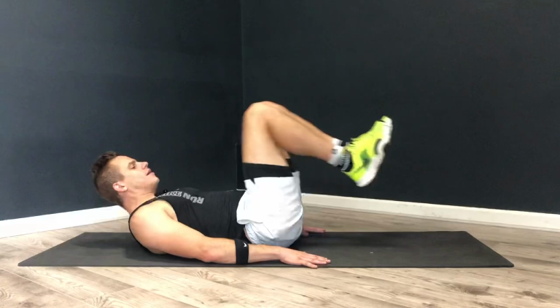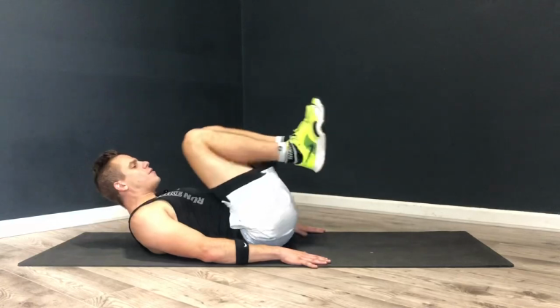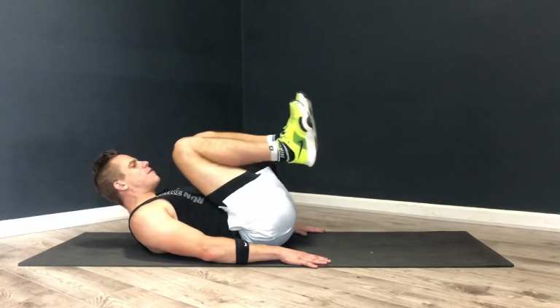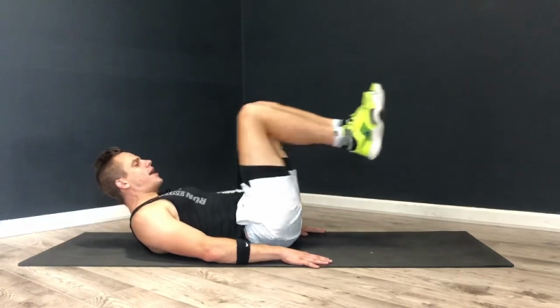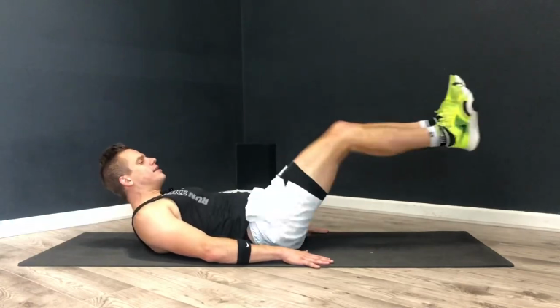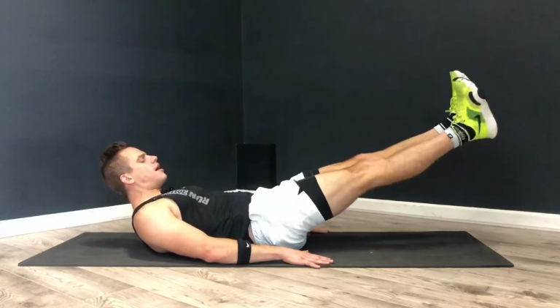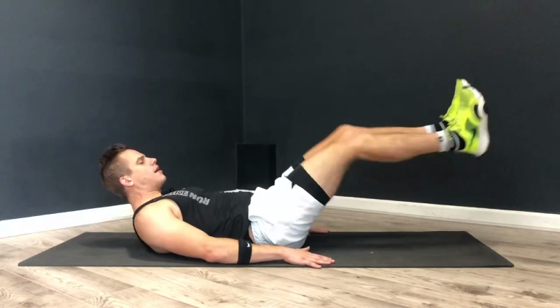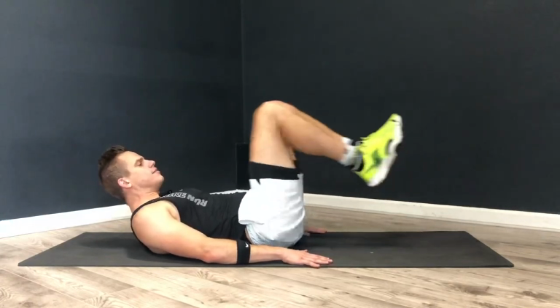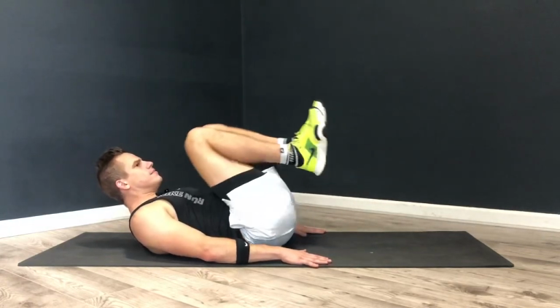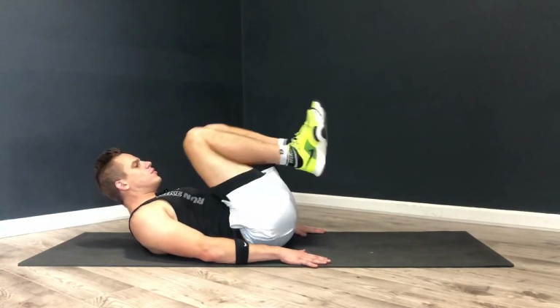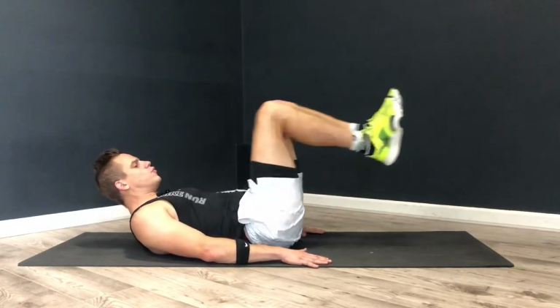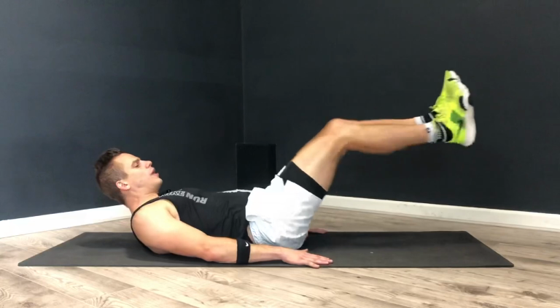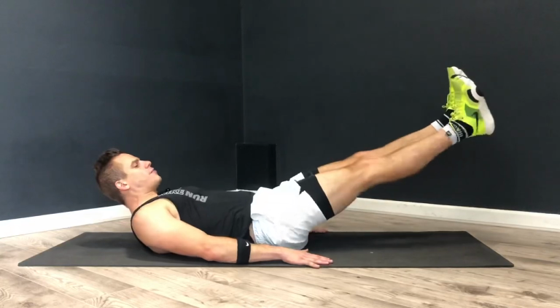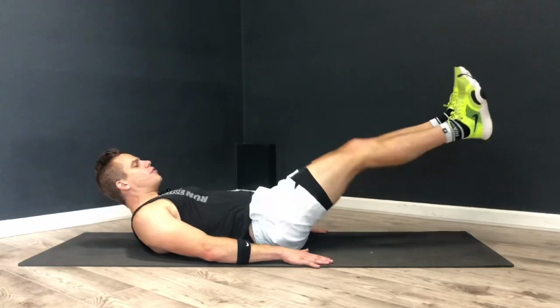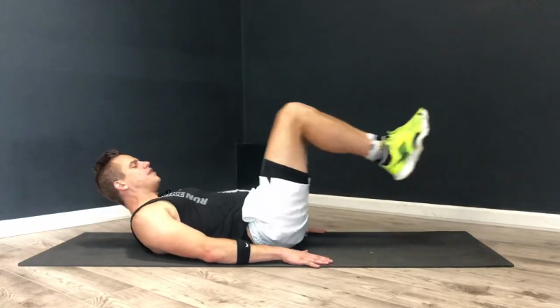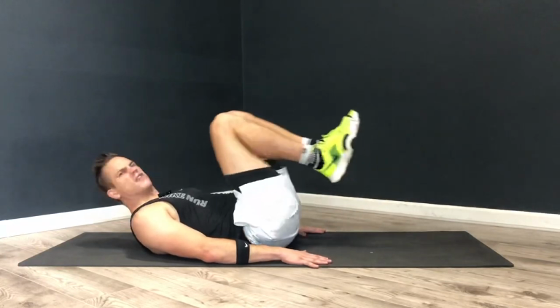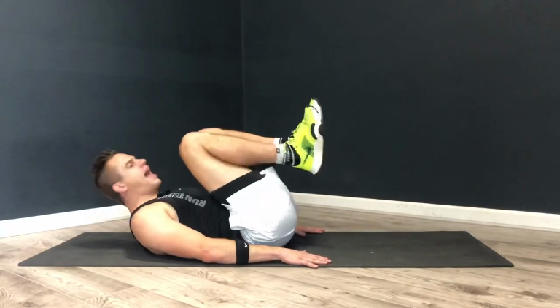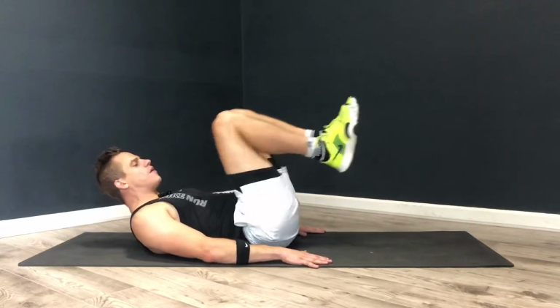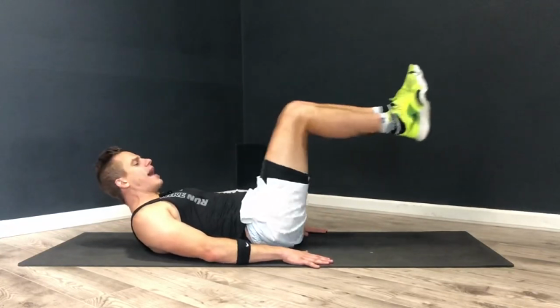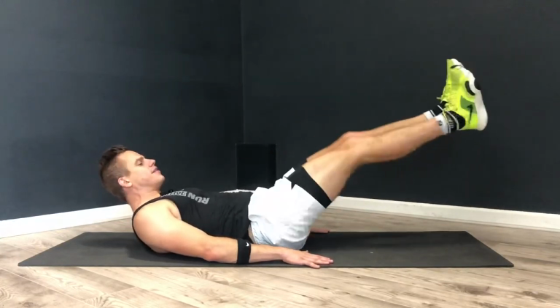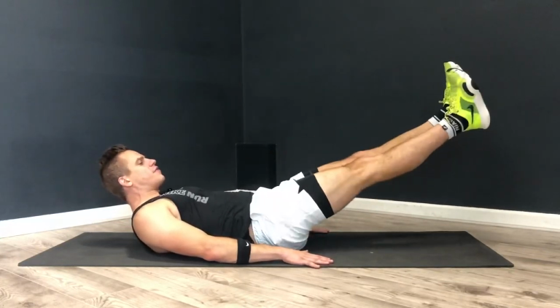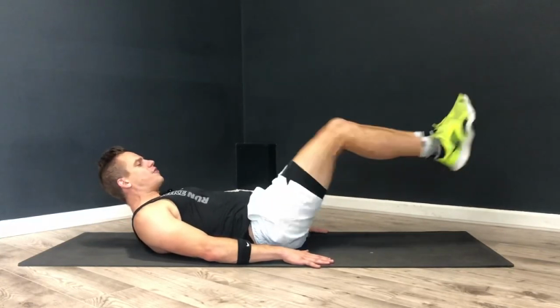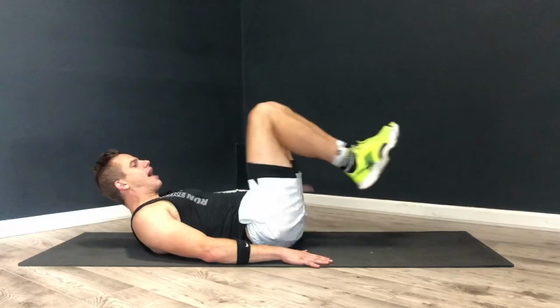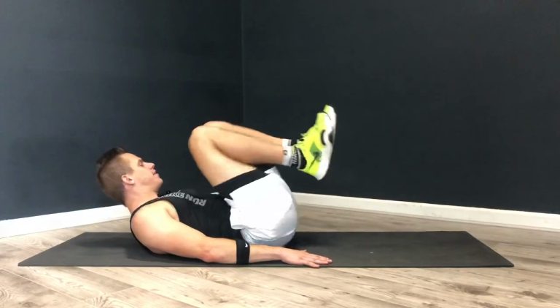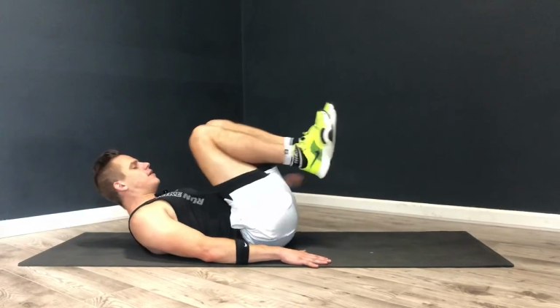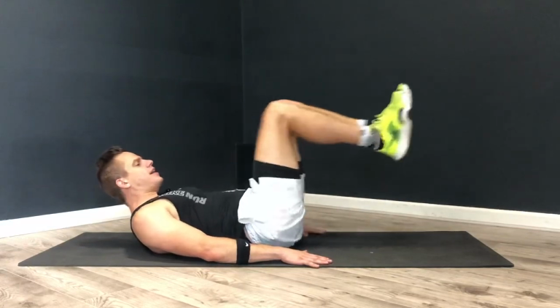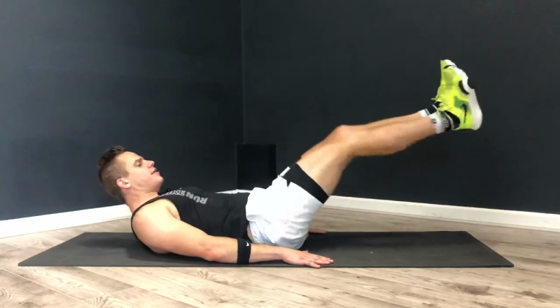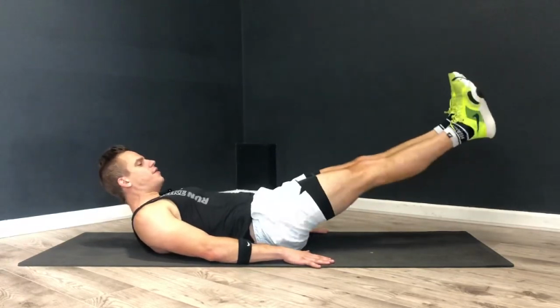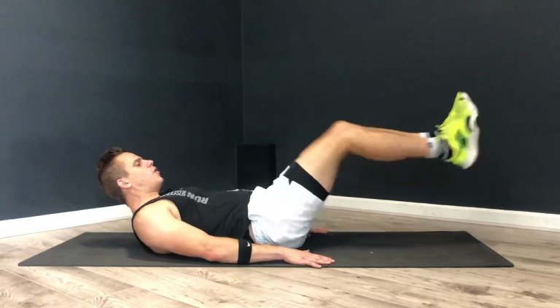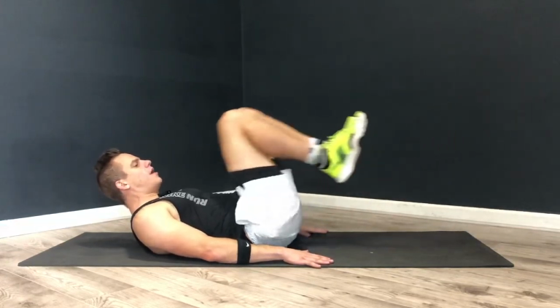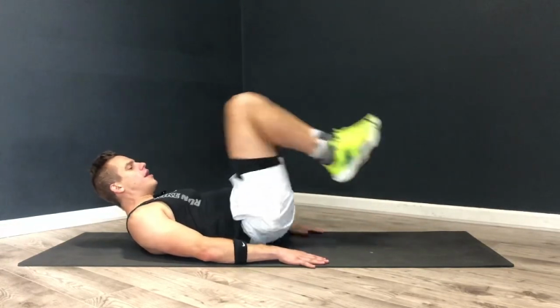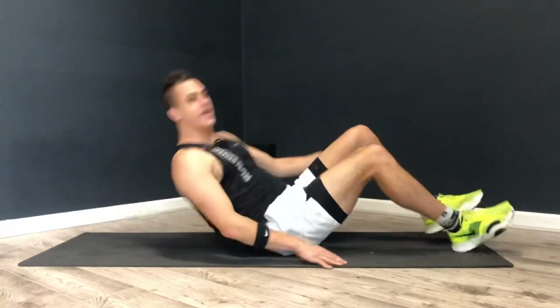Feel those abs already, right? This workout routine is a really good thing to do at the end of one of your workouts, just to finish off those abs. Three, two, one. Nice.